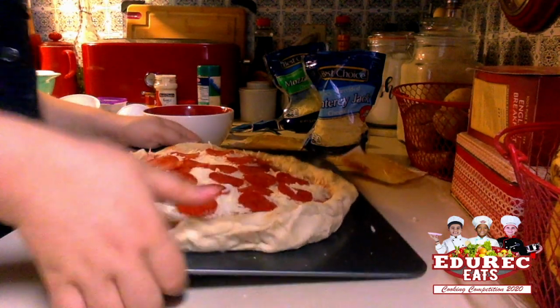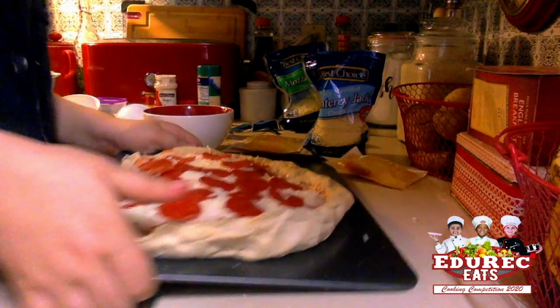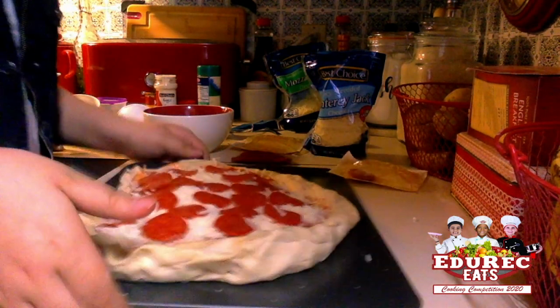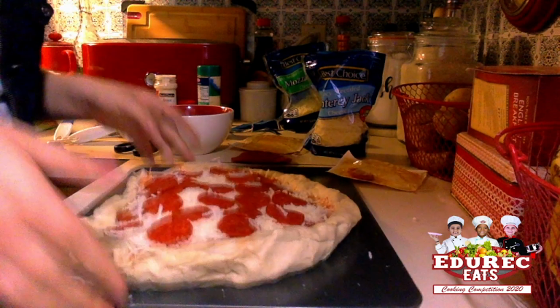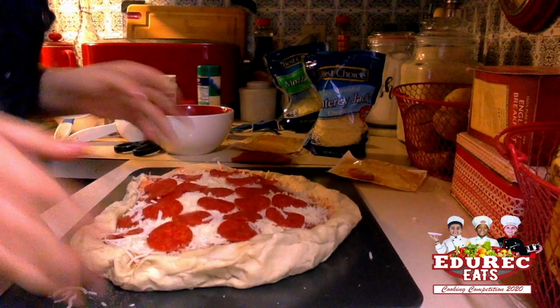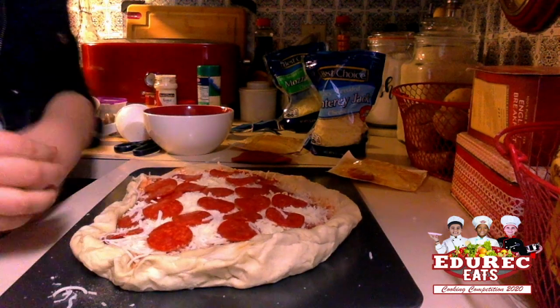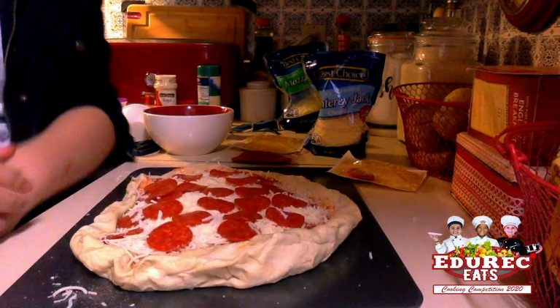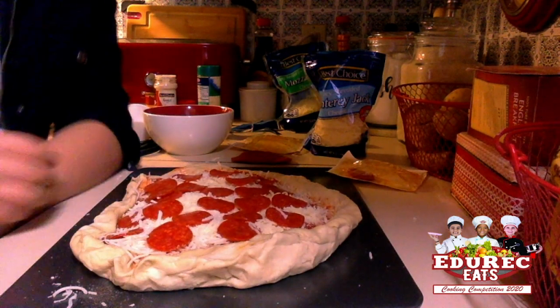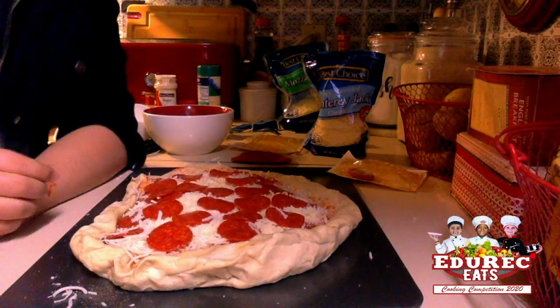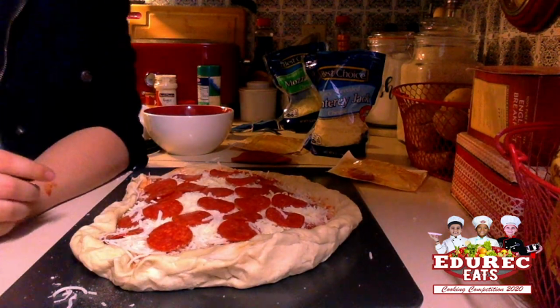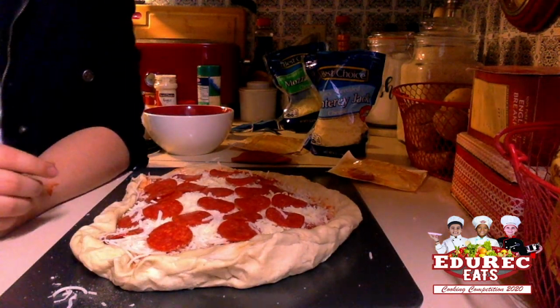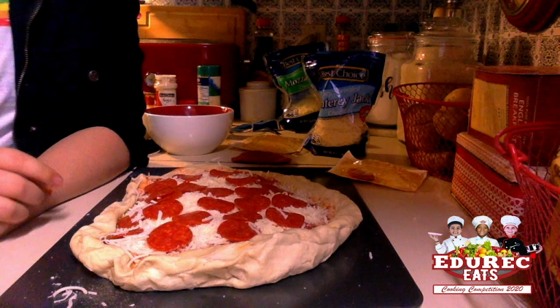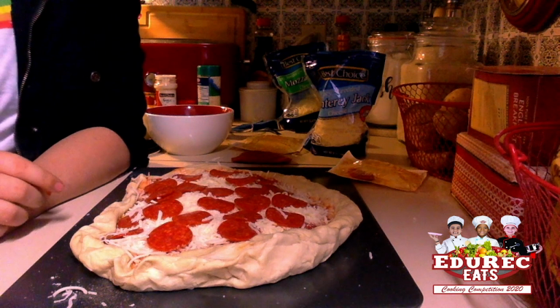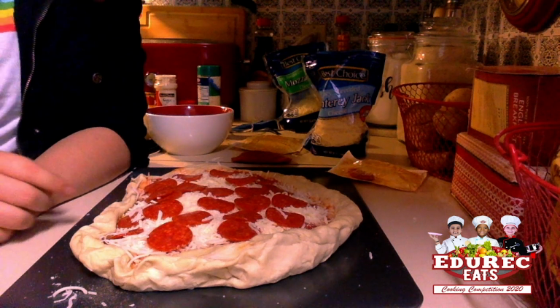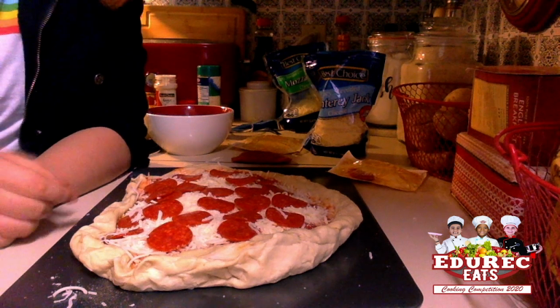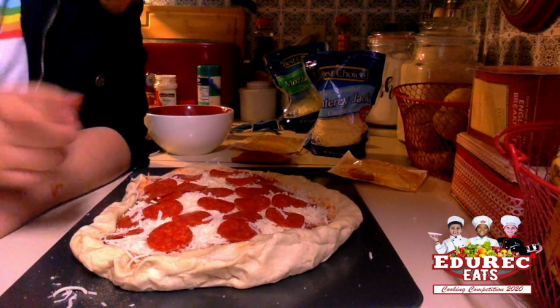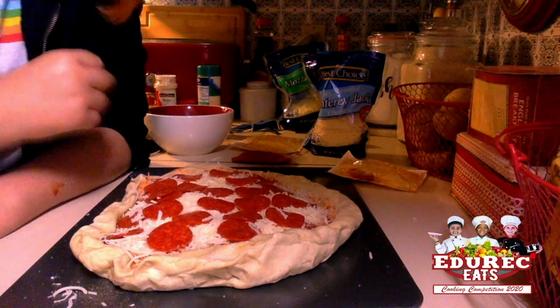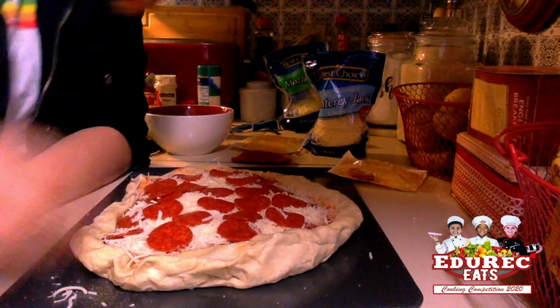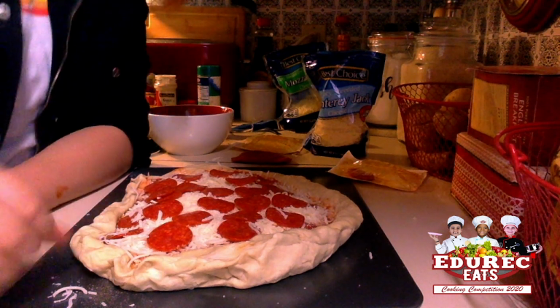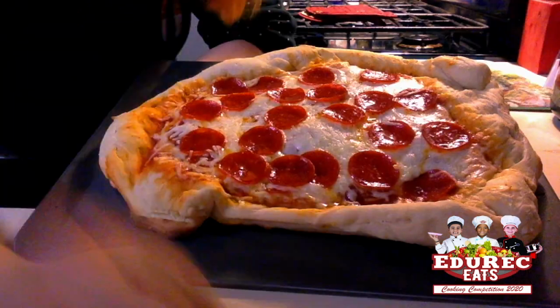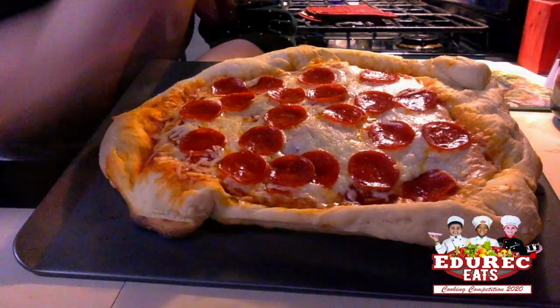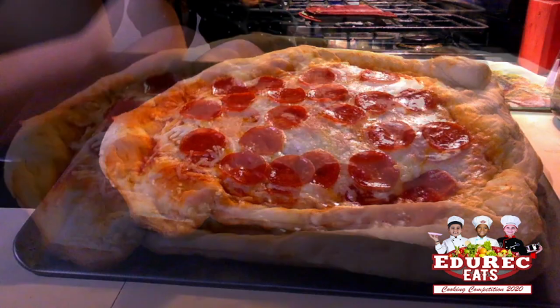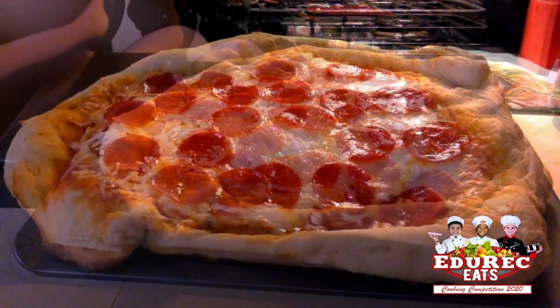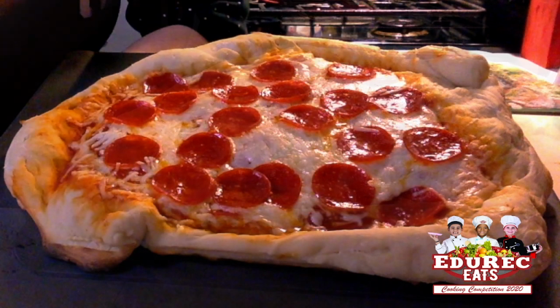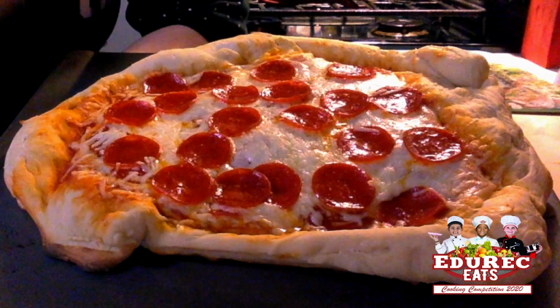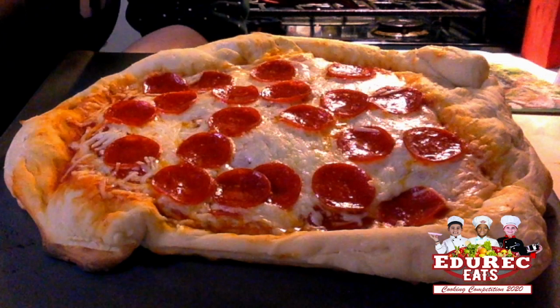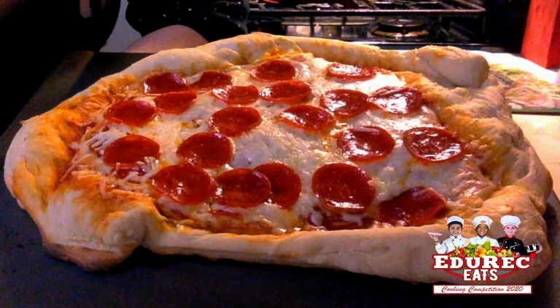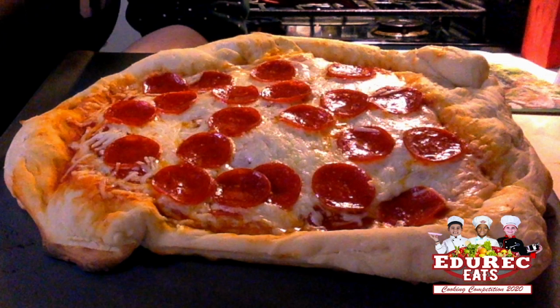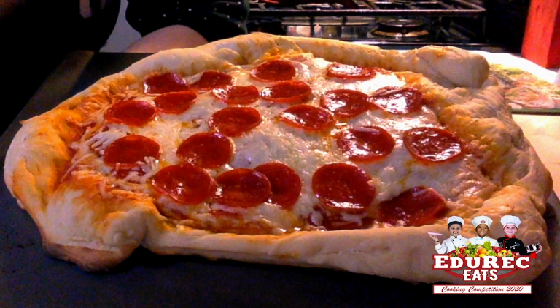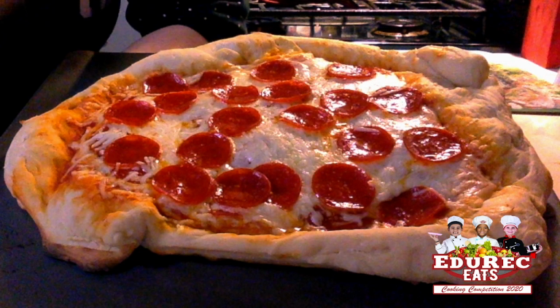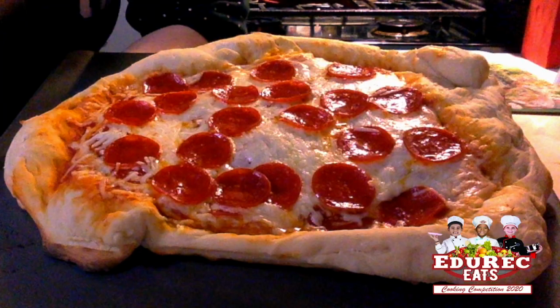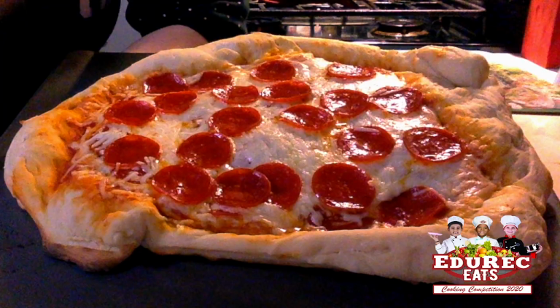Now I have my oven preheated to 400. We're going to put this in there for 20 minutes, and there you have it — after 20 minutes, a wonderful pepperoni pizza.